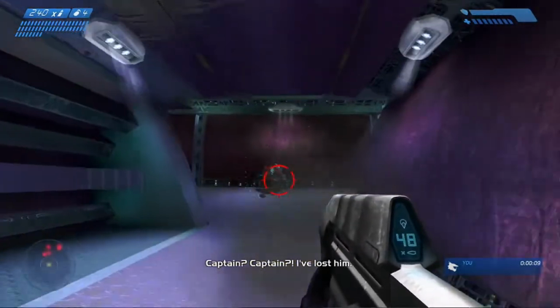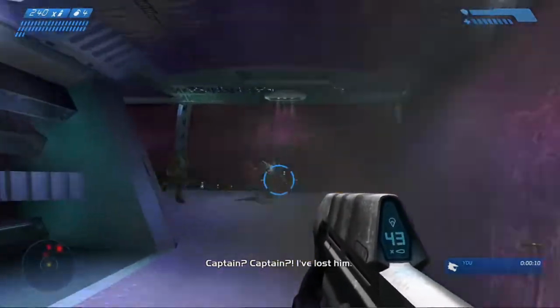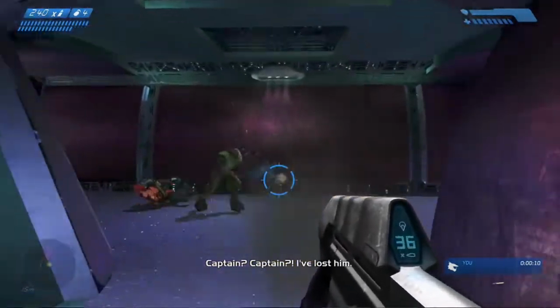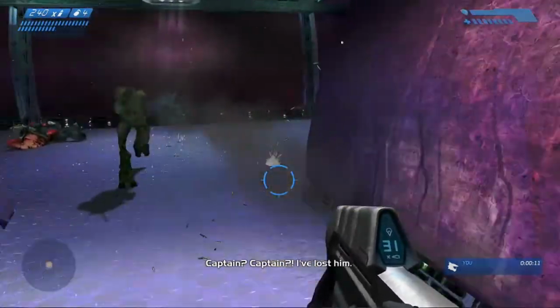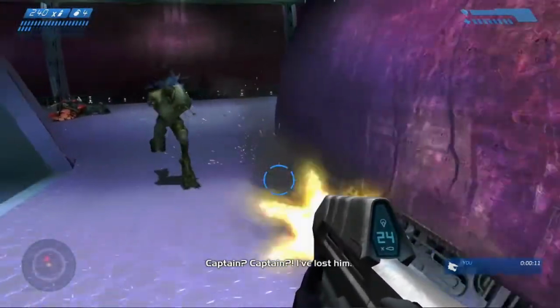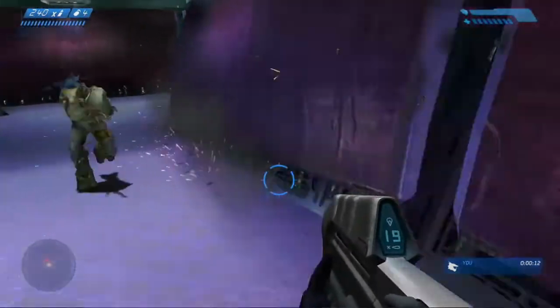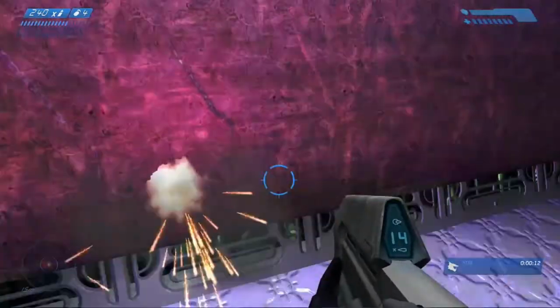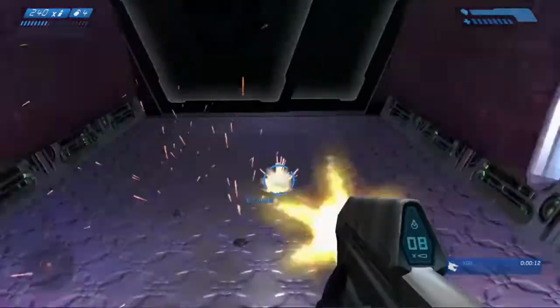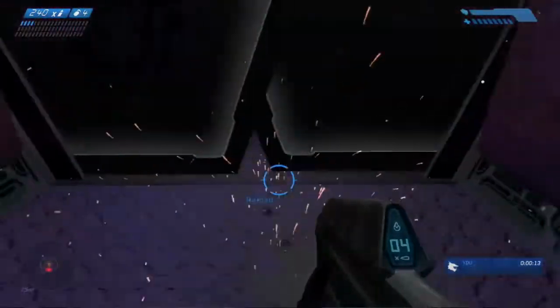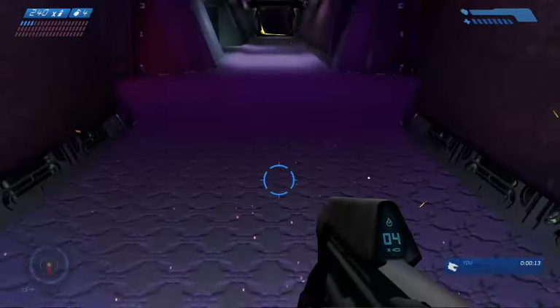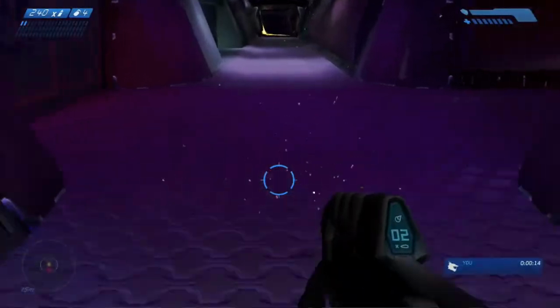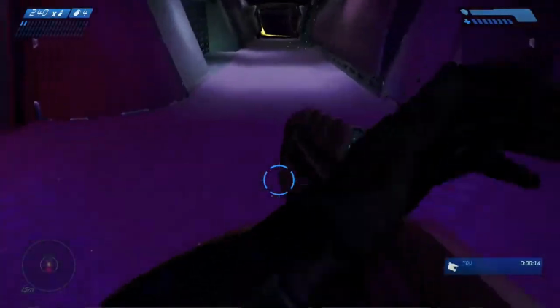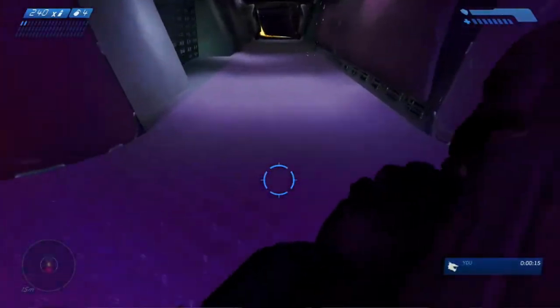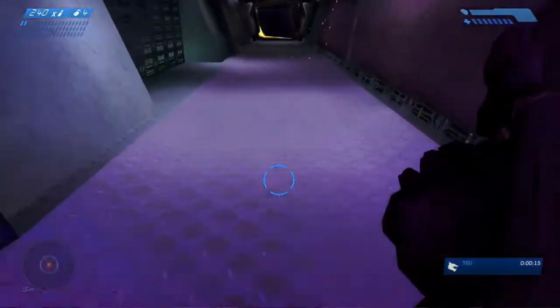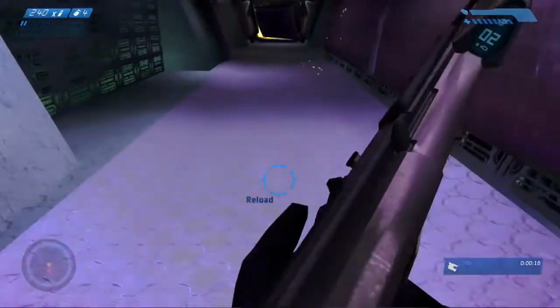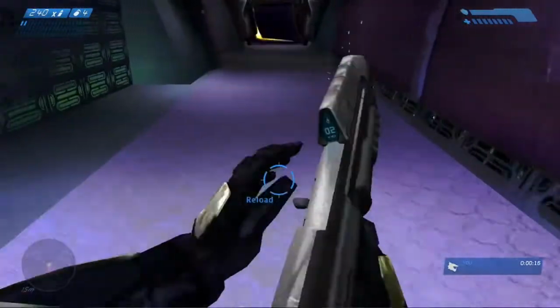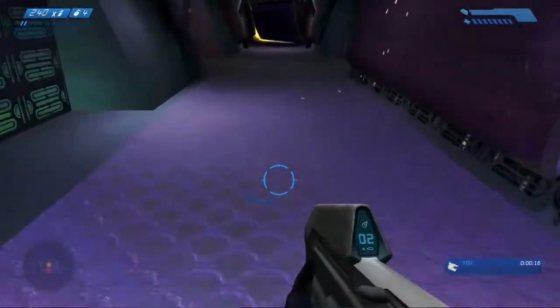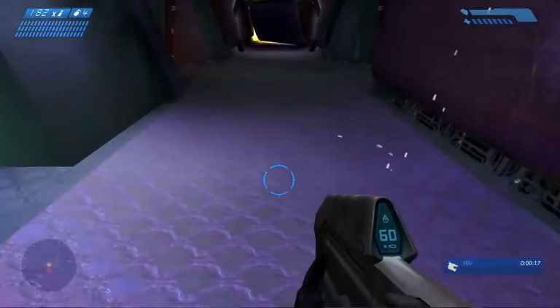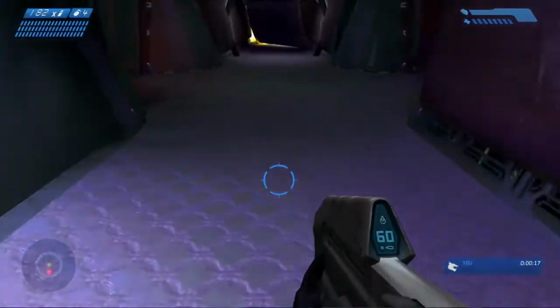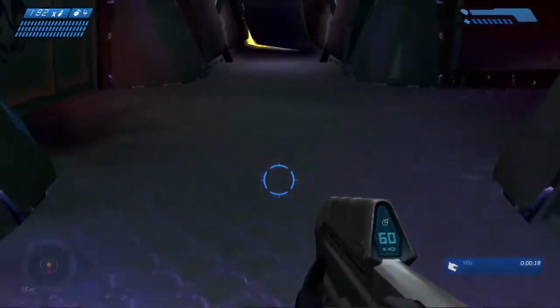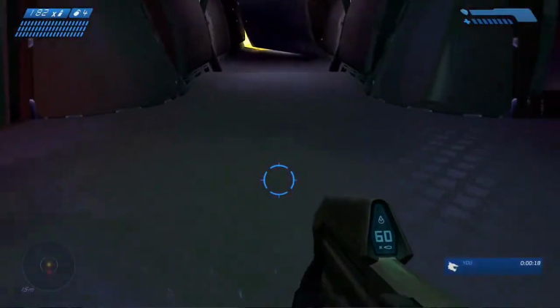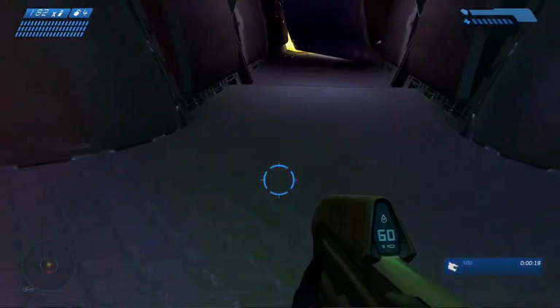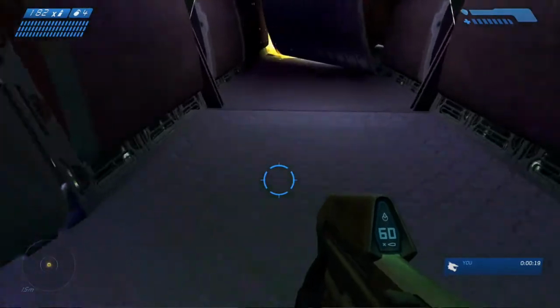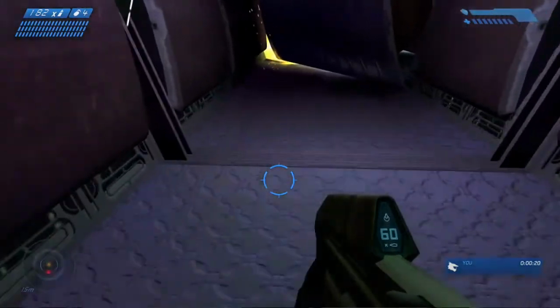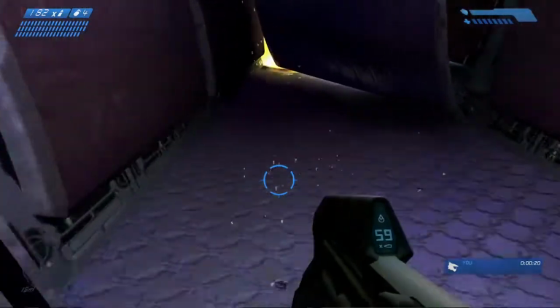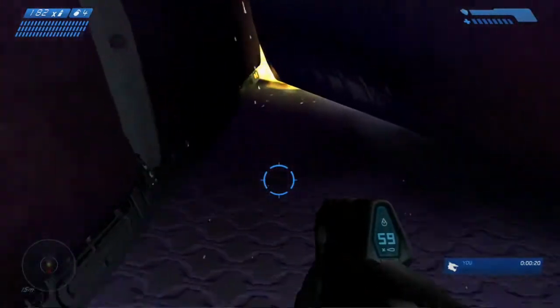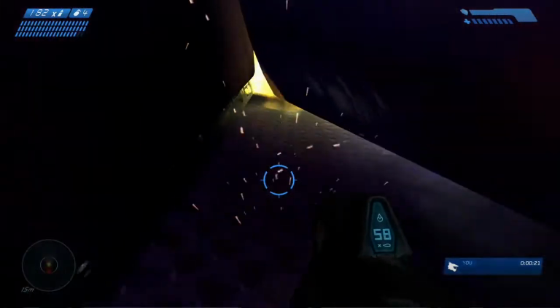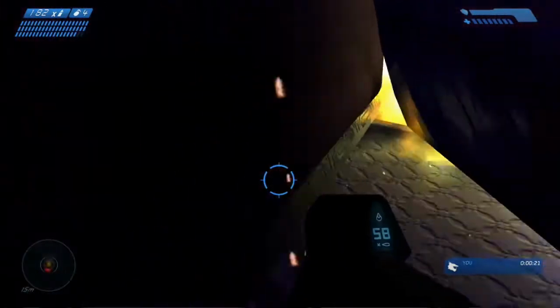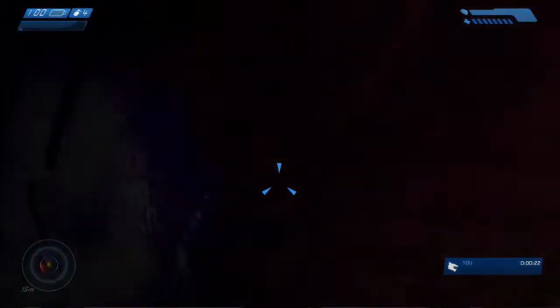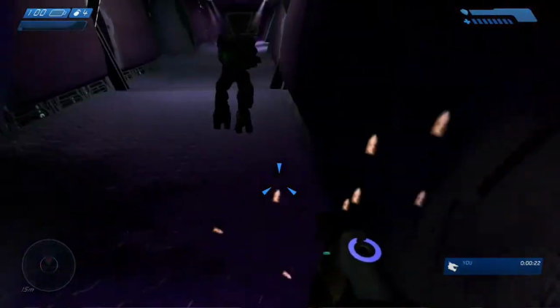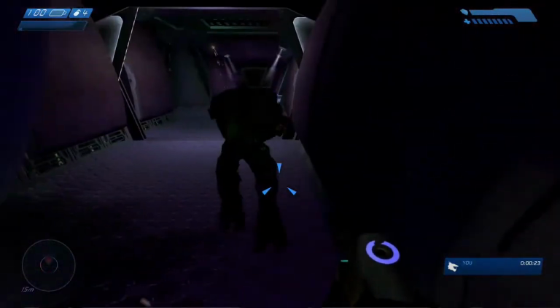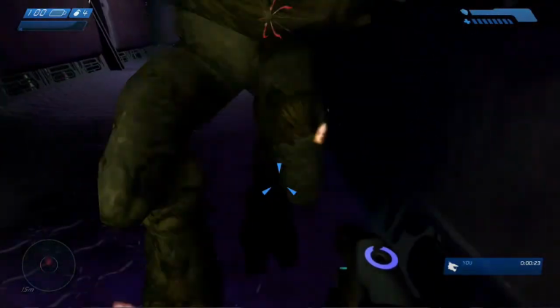Once you have that sequence down, you just run to the end of the hallway. I recommend shooting the grunt, that way it guarantees the flood to follow you, because if you don't kill the grunt, there's a chance that the flood will just turn around and not follow you. Once you have the flood following you, all you got to do is go to the back corner and get trapped by the flood.